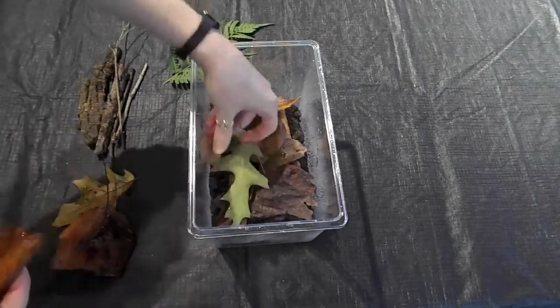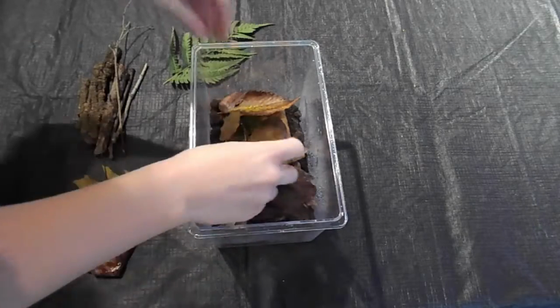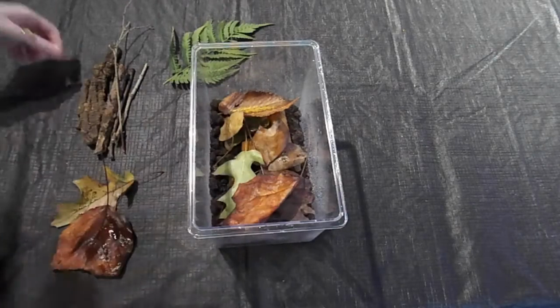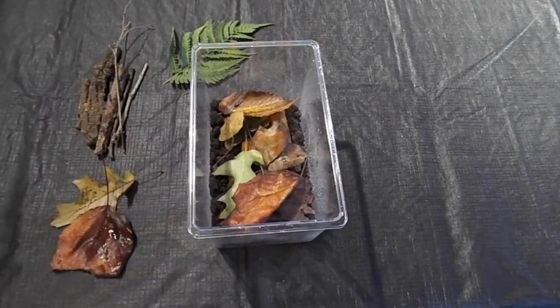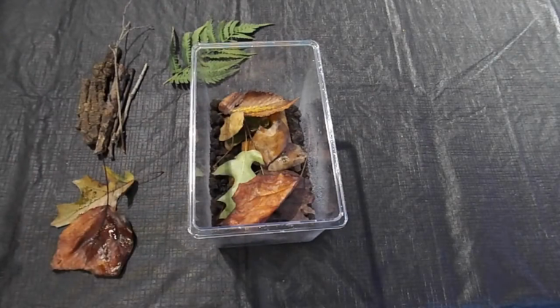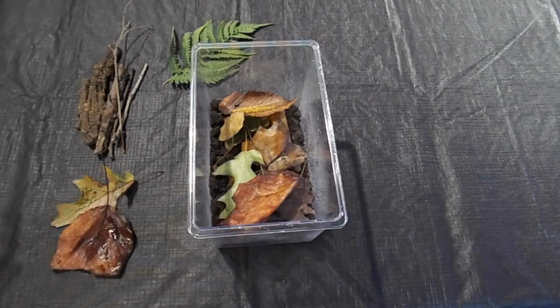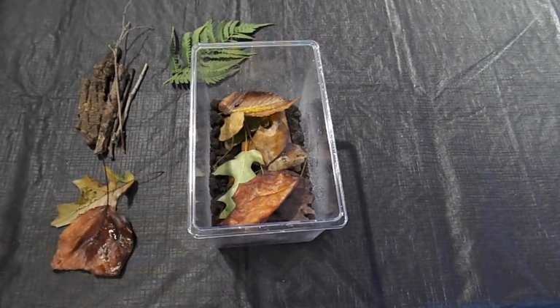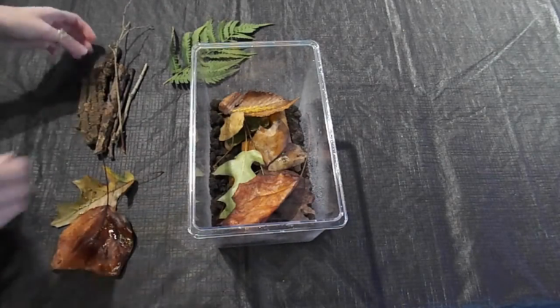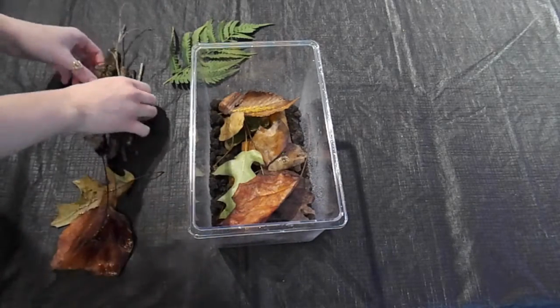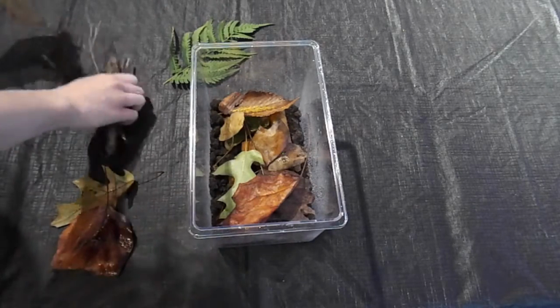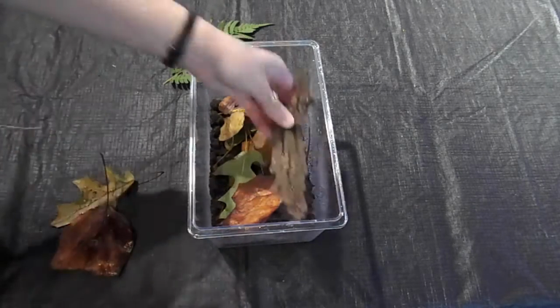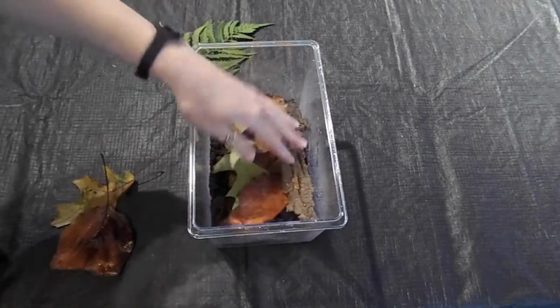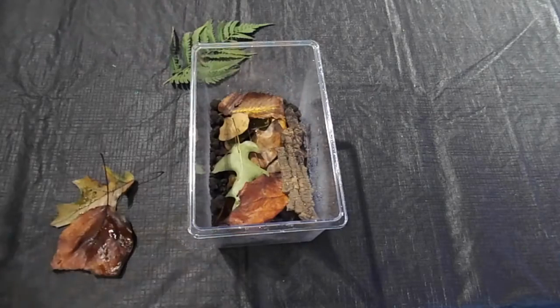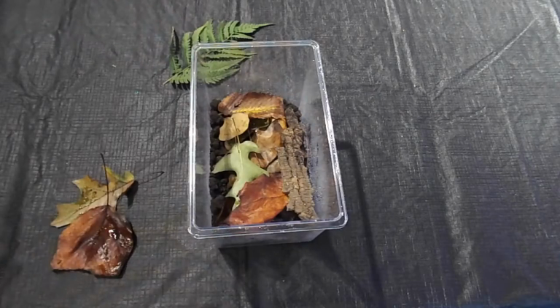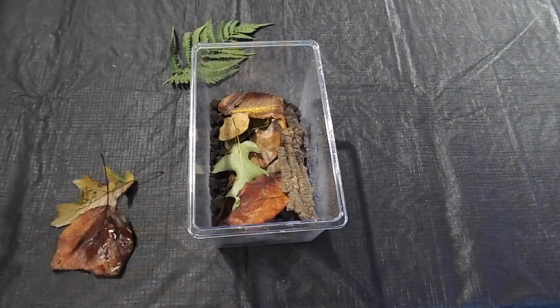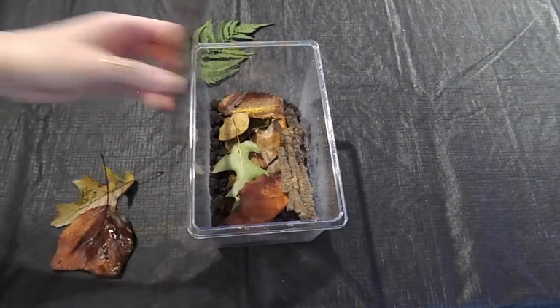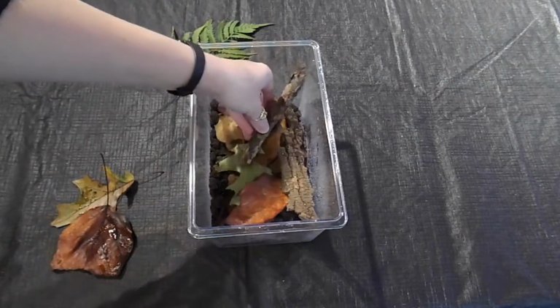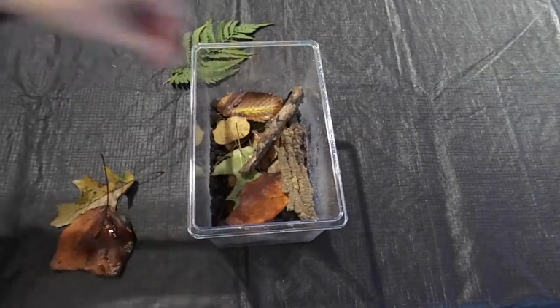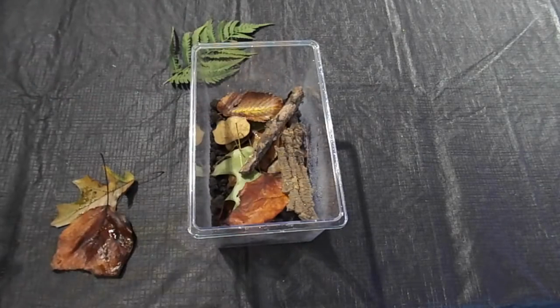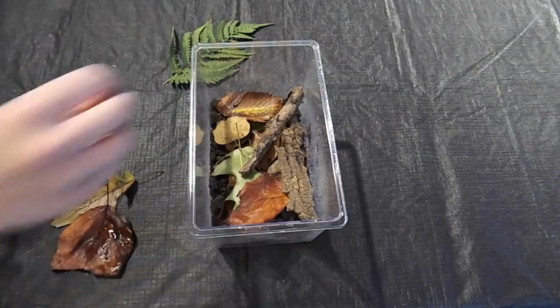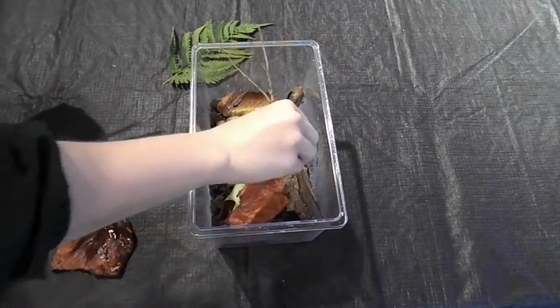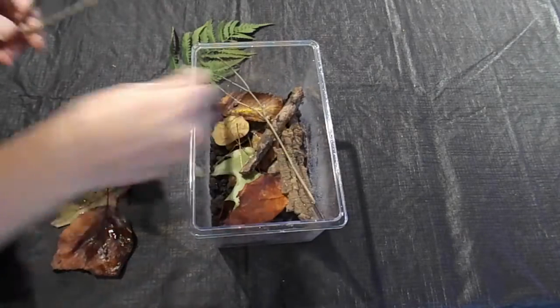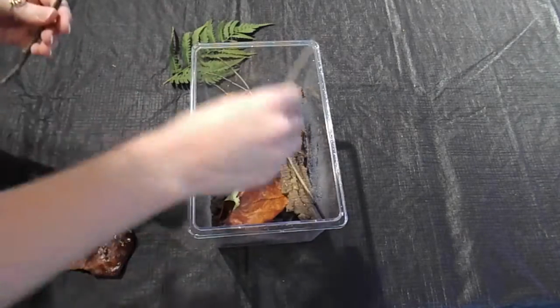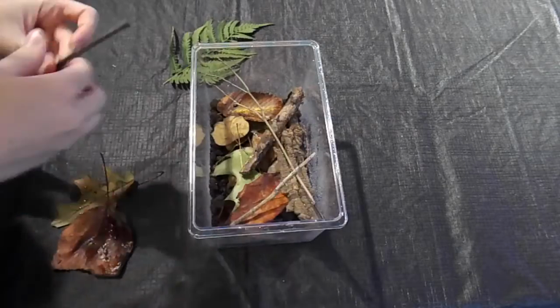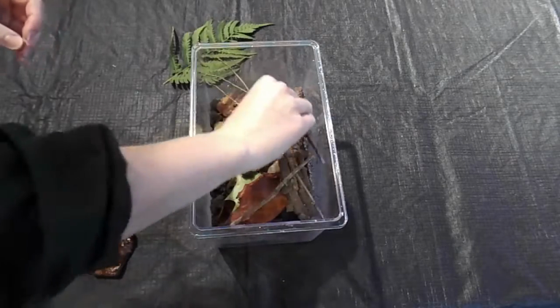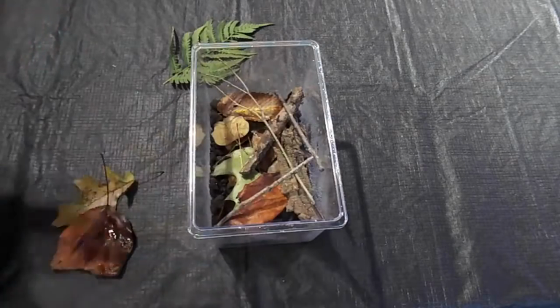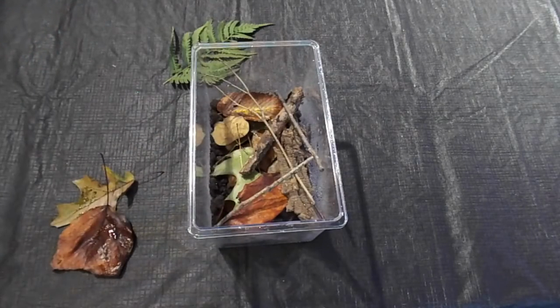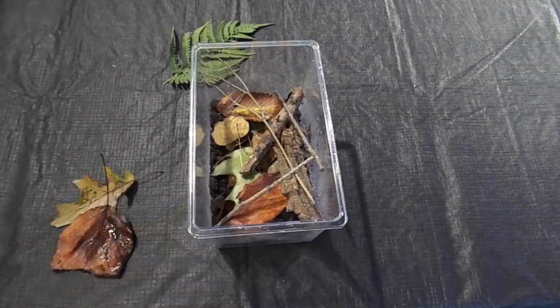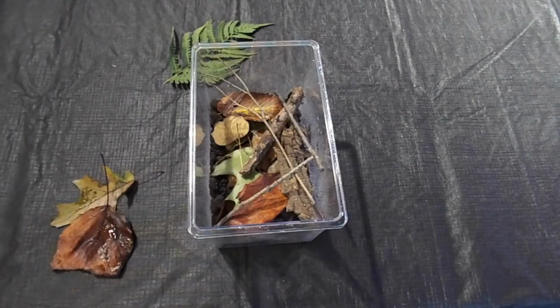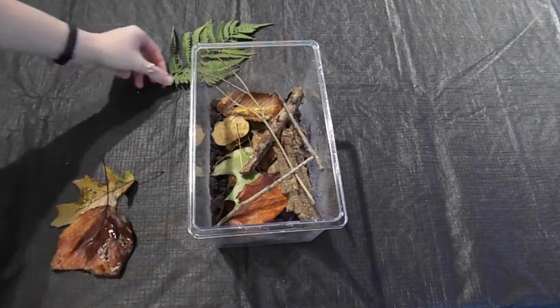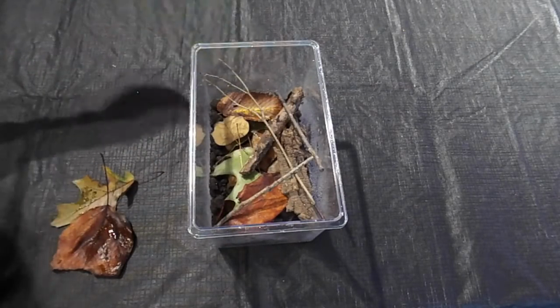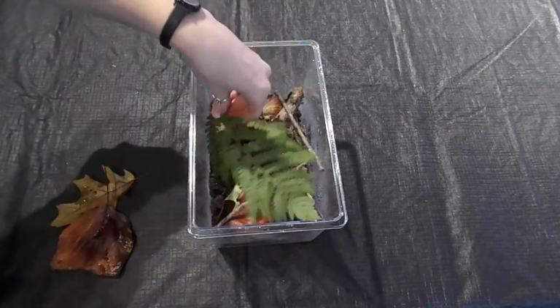Snails don't always like to be out and about, so when they want time to relax, they can do so under these leaves. Next I'm adding the sticks and the bark. This decaying matter will be perfect for our slimy friends, and the tall sticks will give them more room to explore if they want to climb.